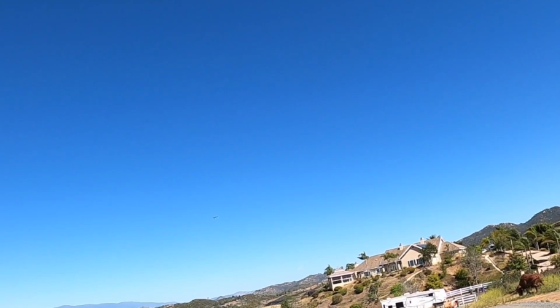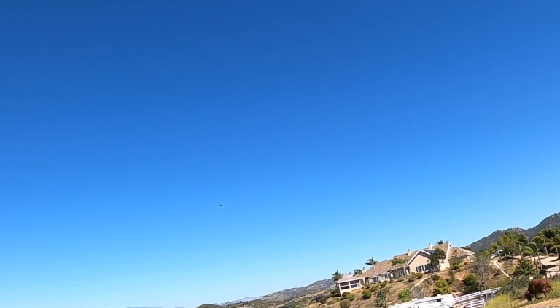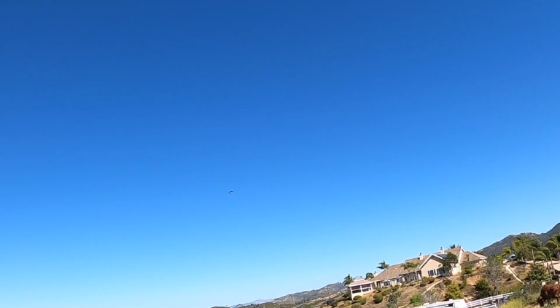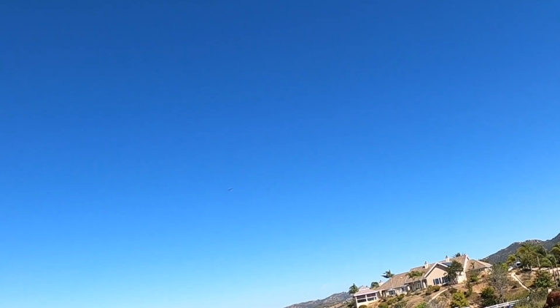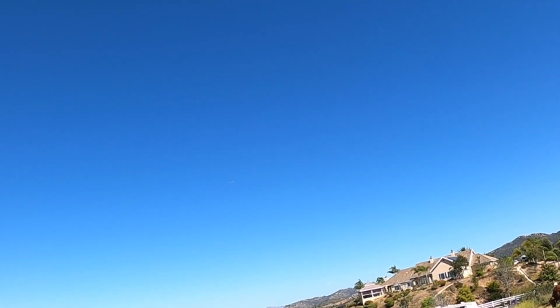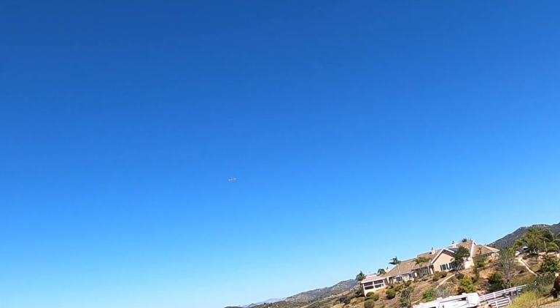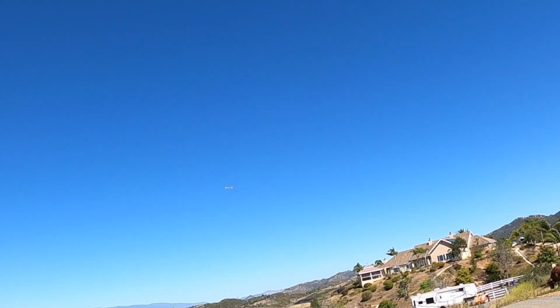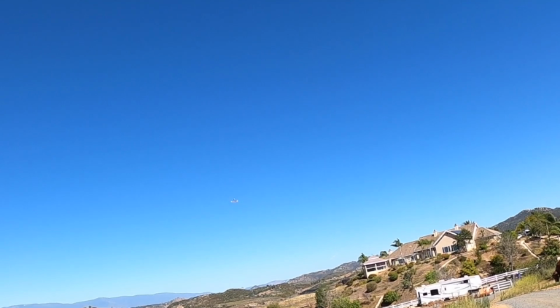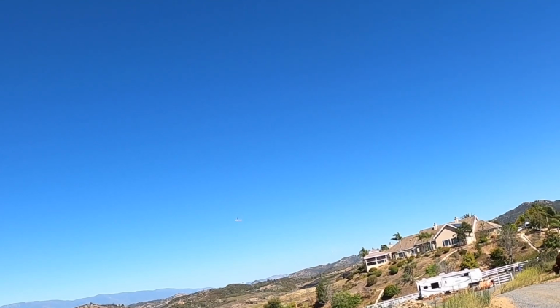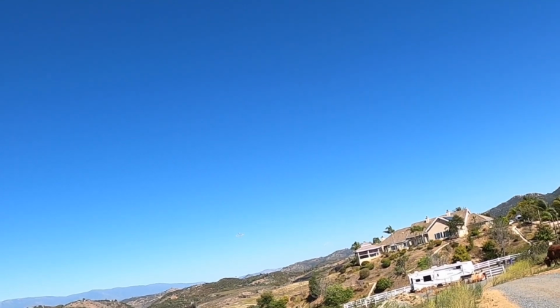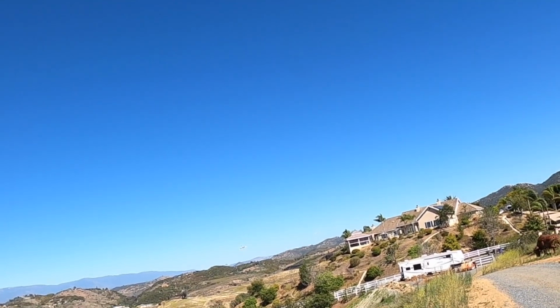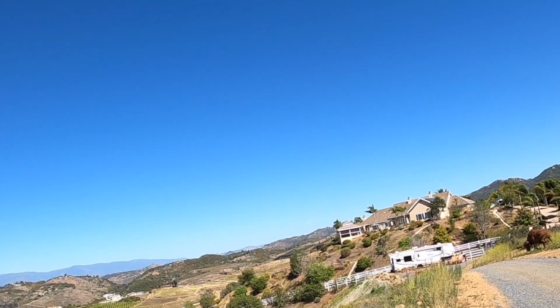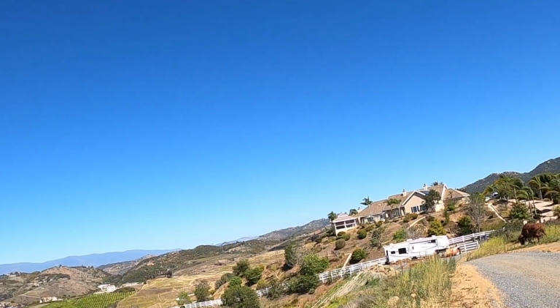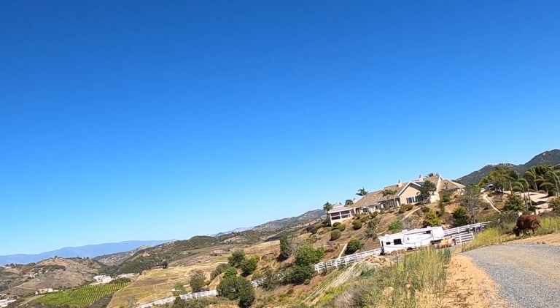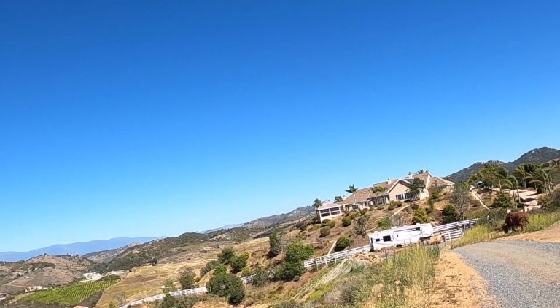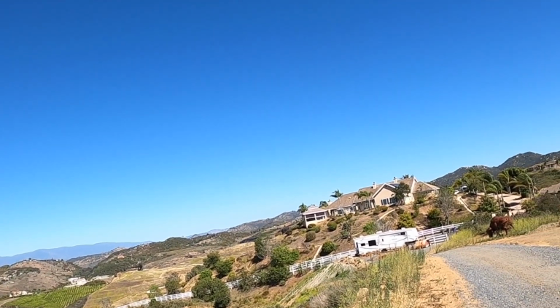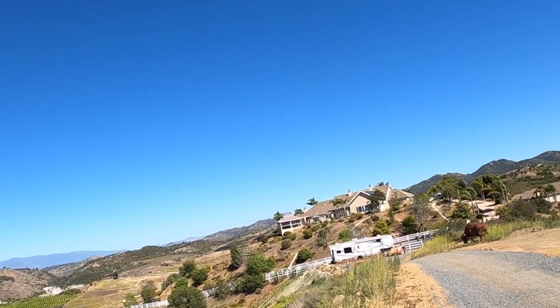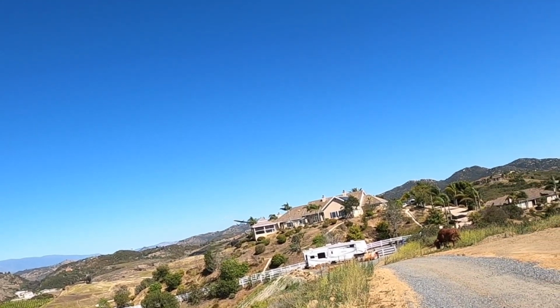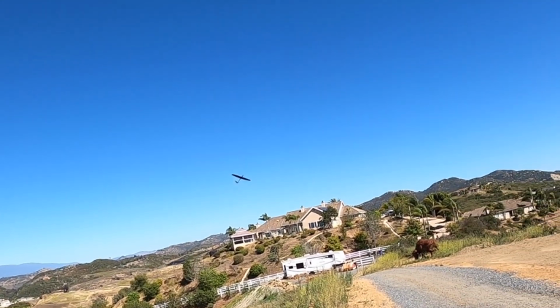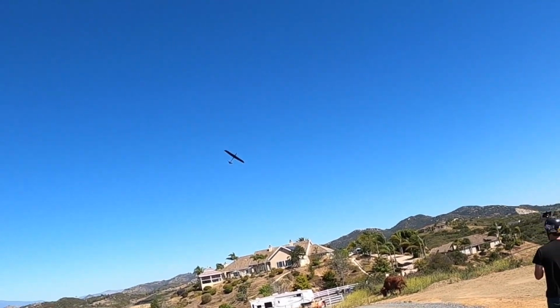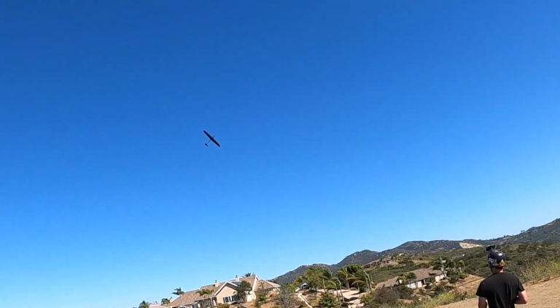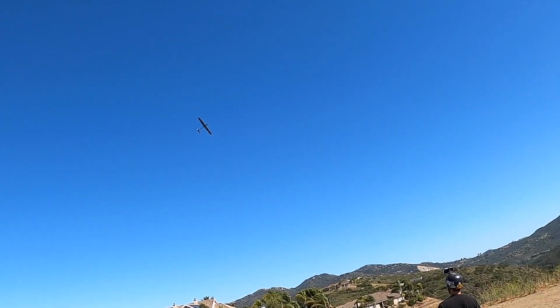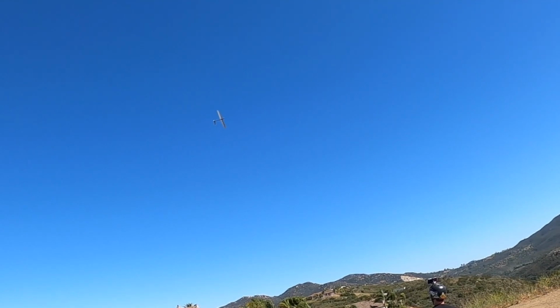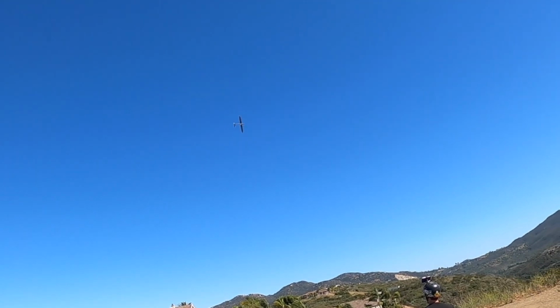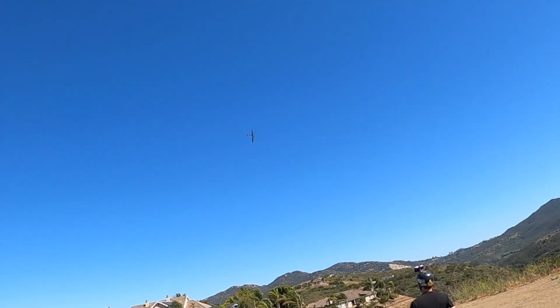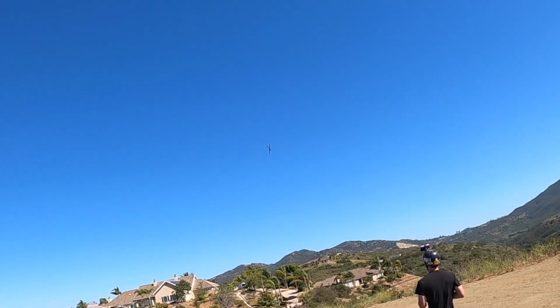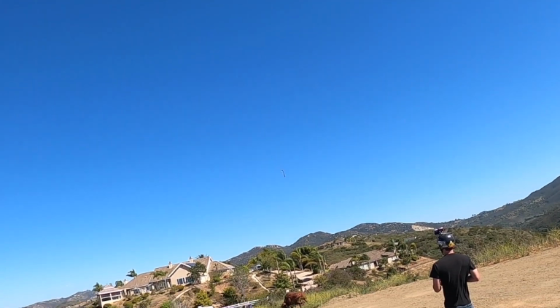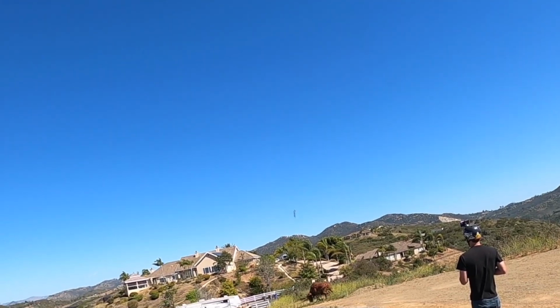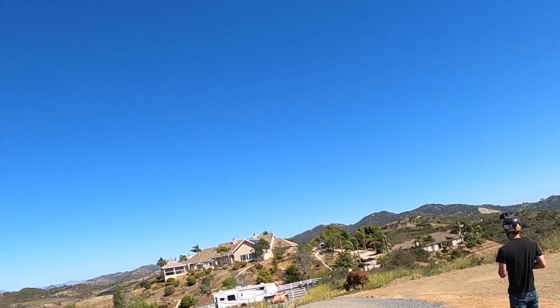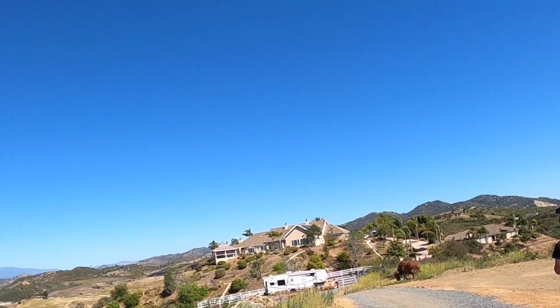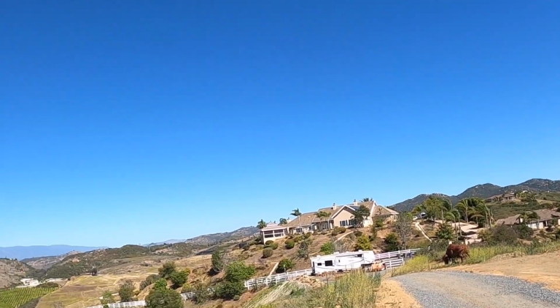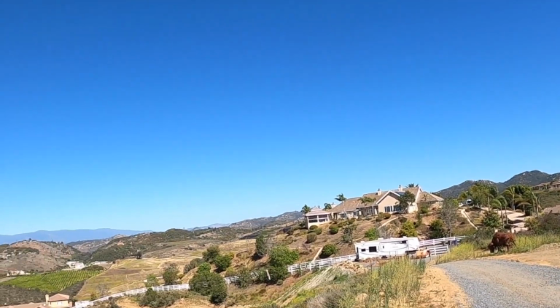Look at that altitude back. He's generating his own lift. That was incredible.